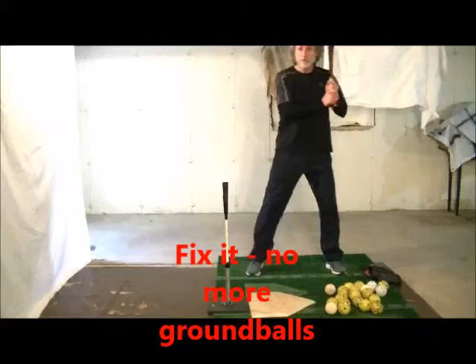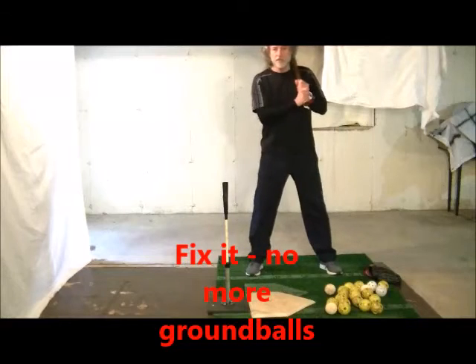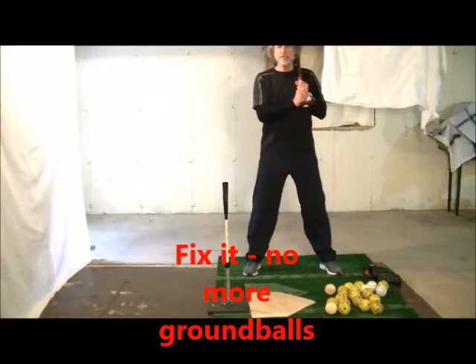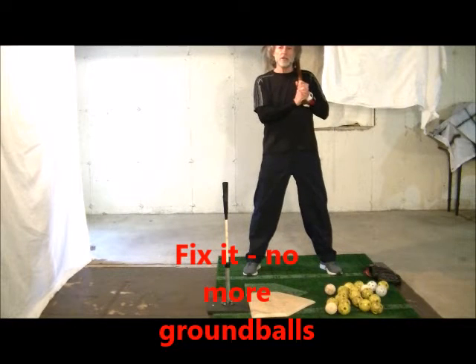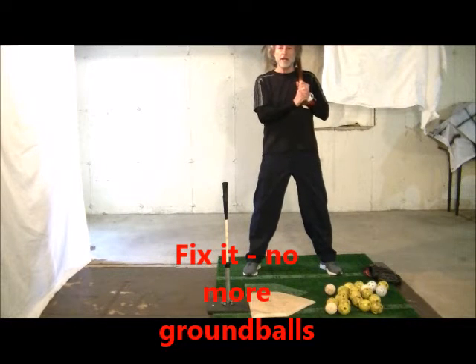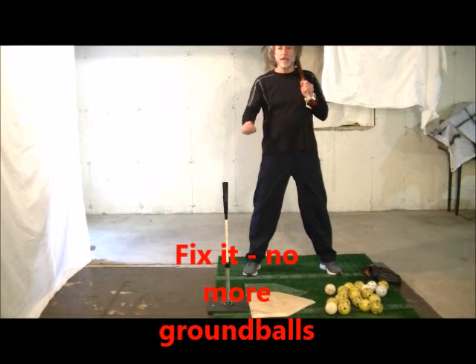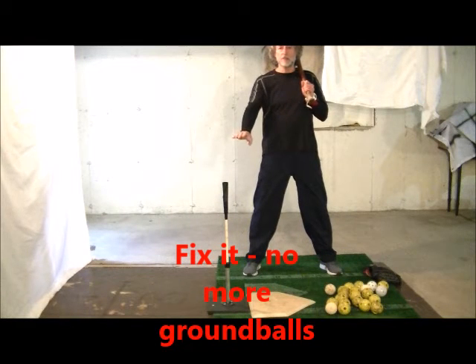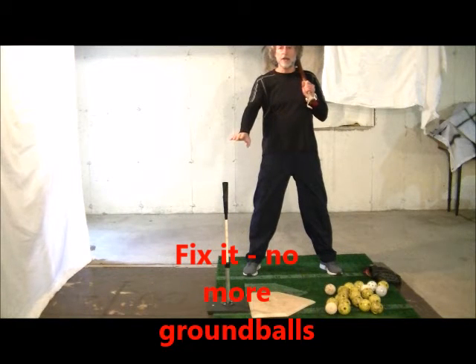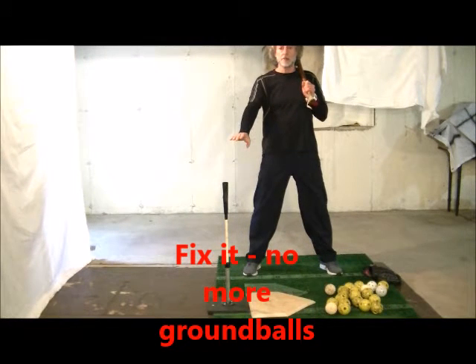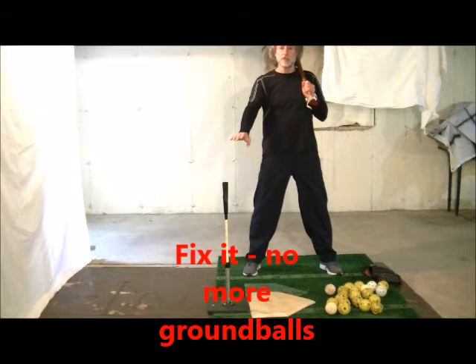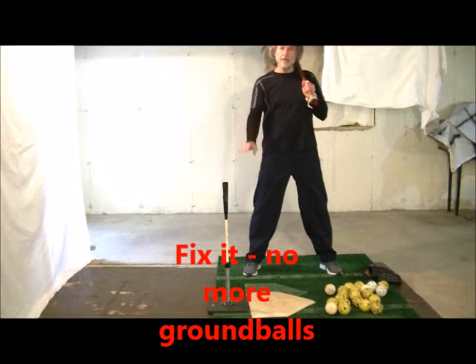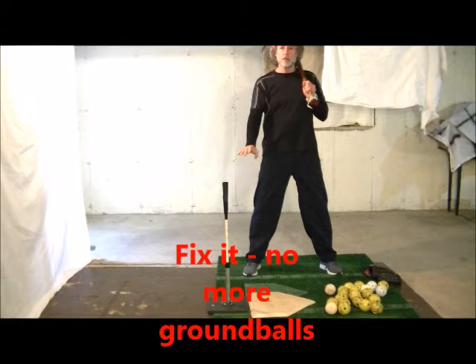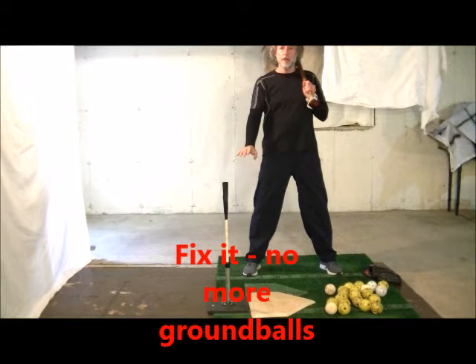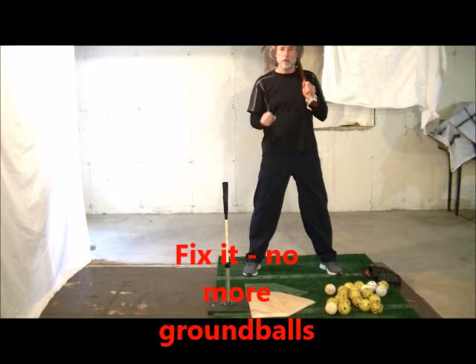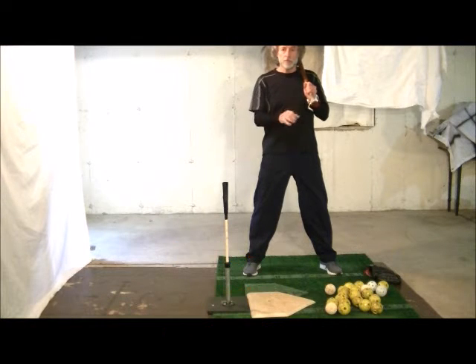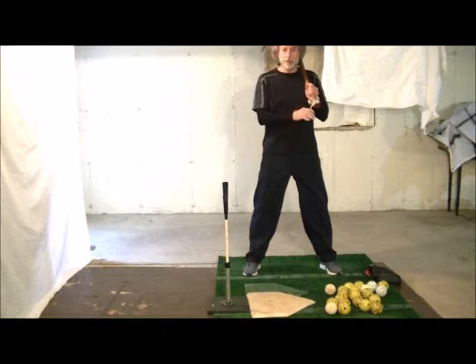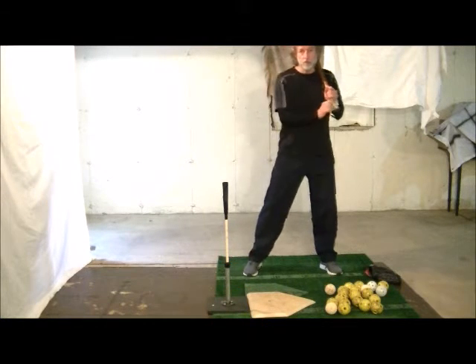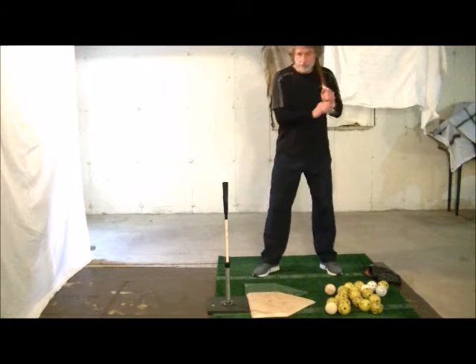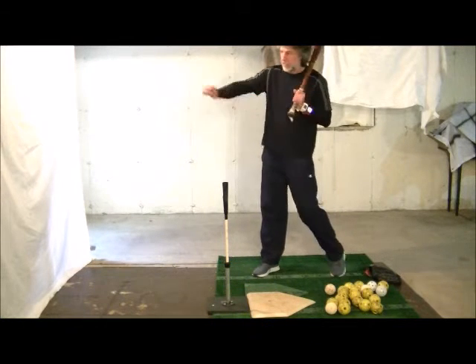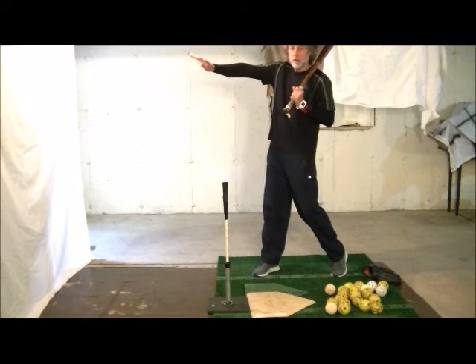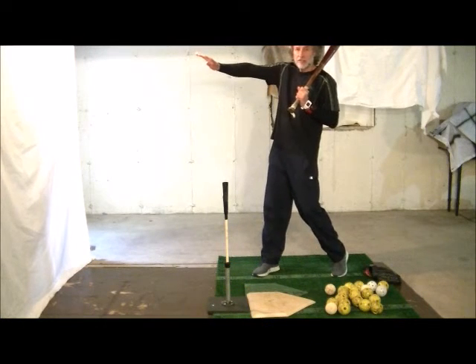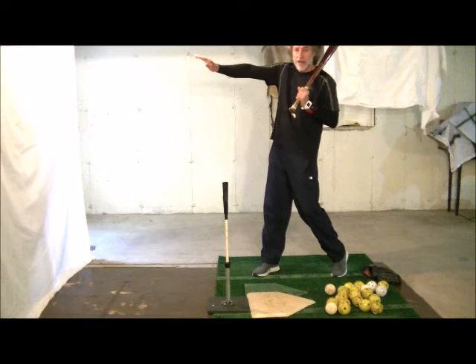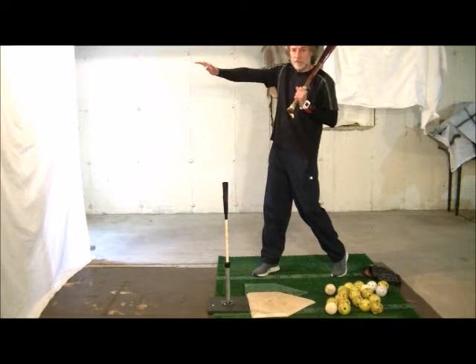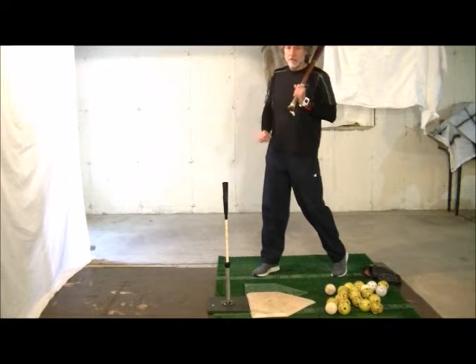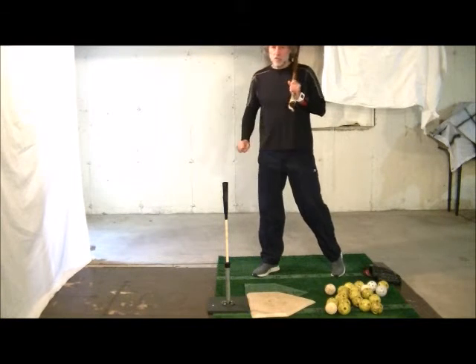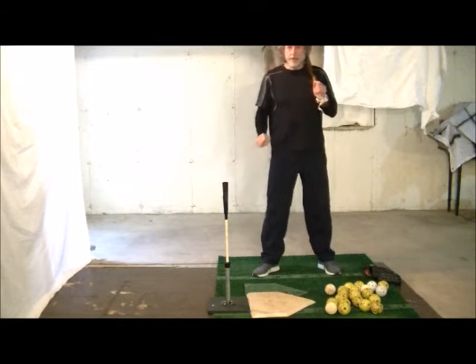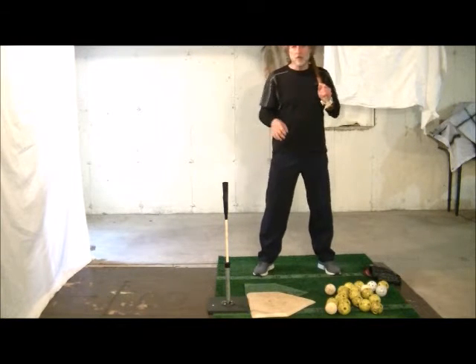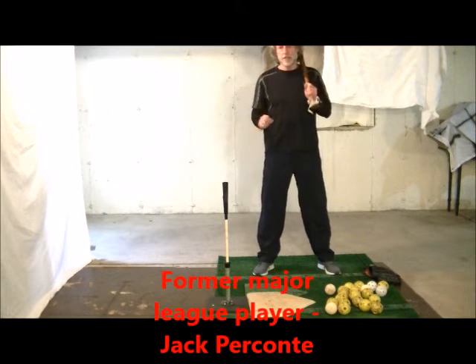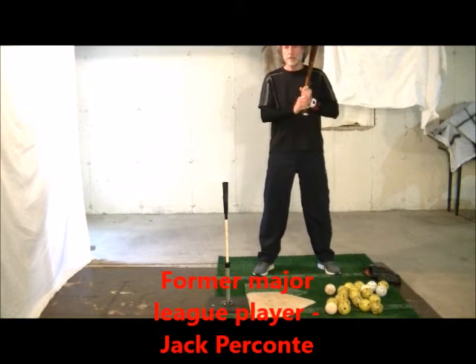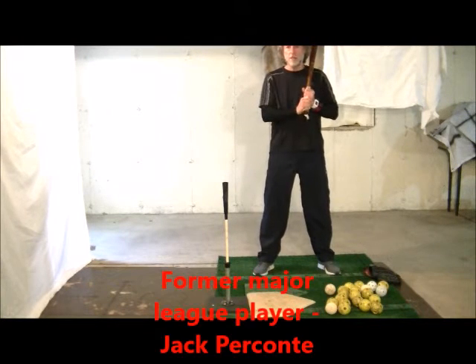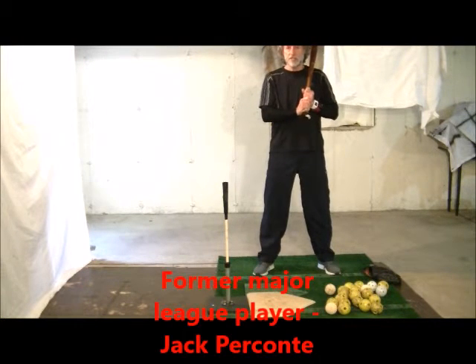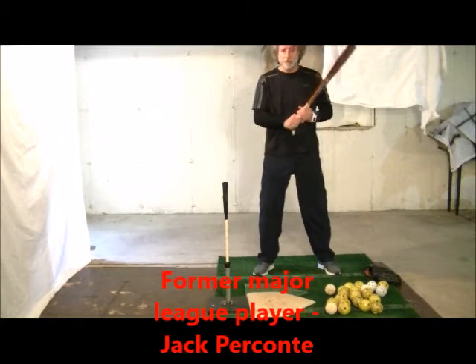Today's hitting drill has hitters start on a higher pitch and then work their way lower. The goal is to create a line drive backspin swing, as opposed to hitting the top of the ball and producing ground balls.